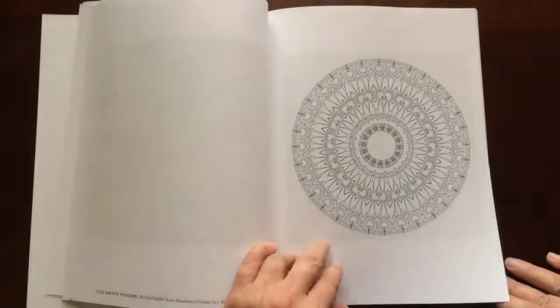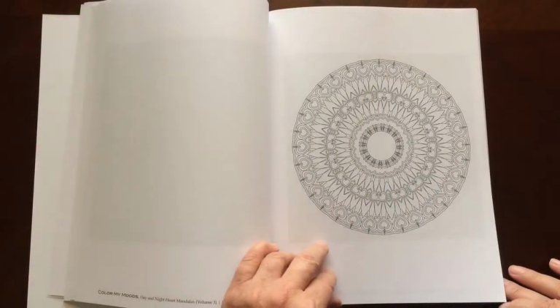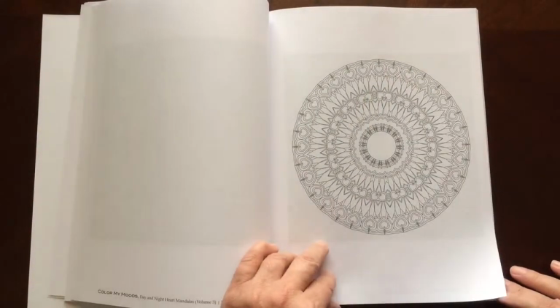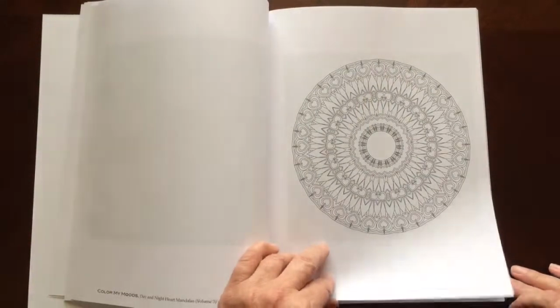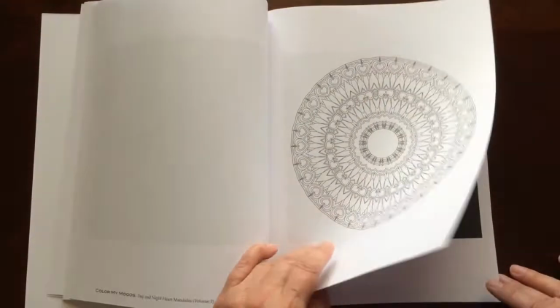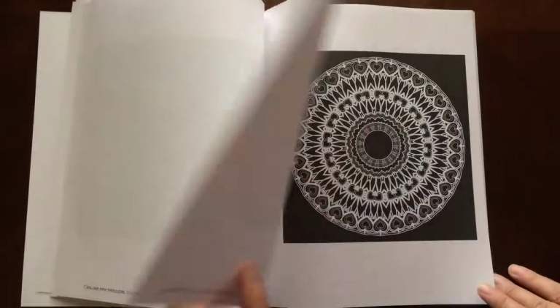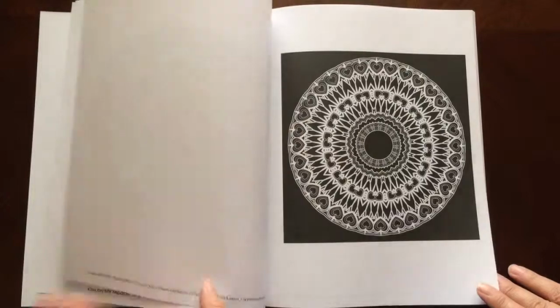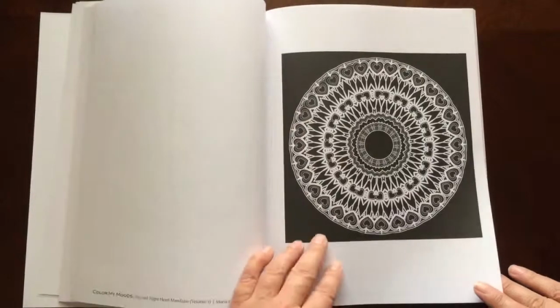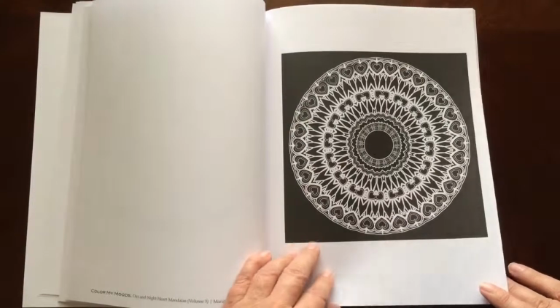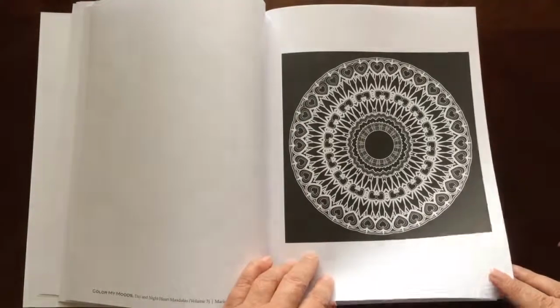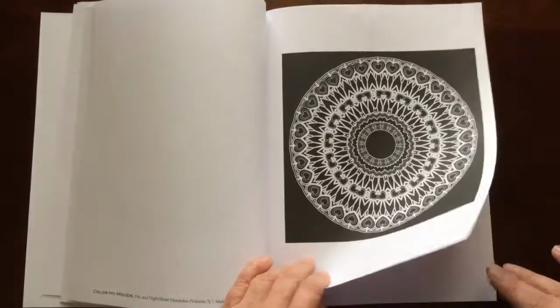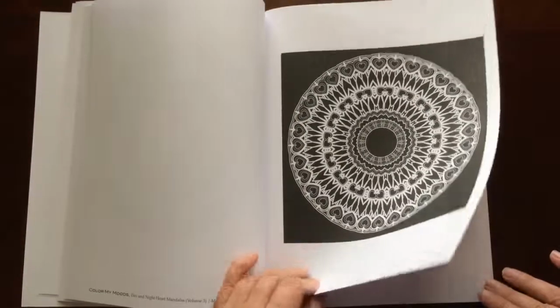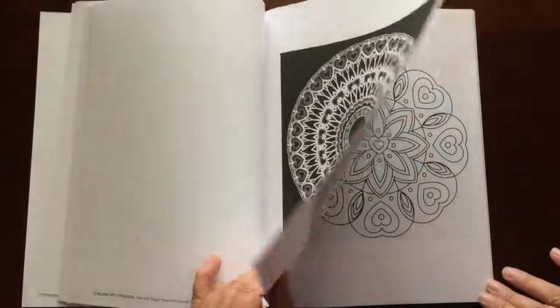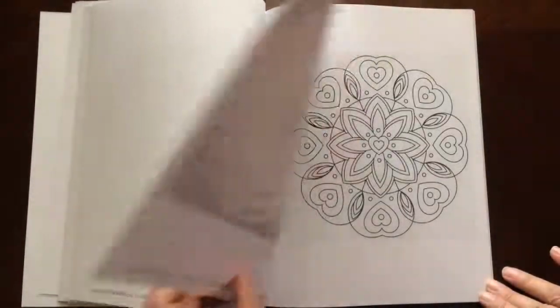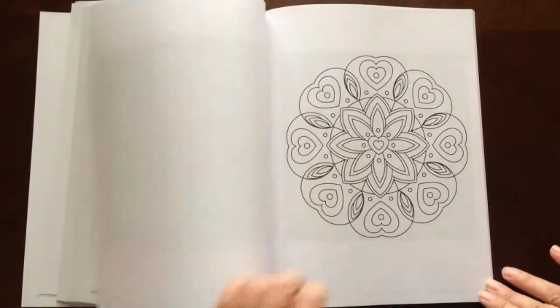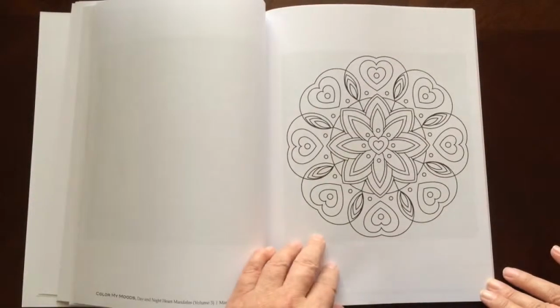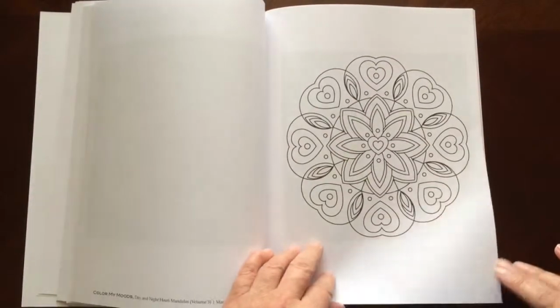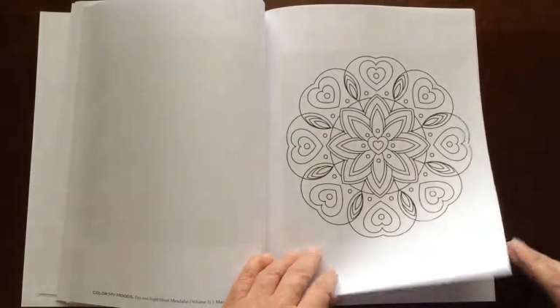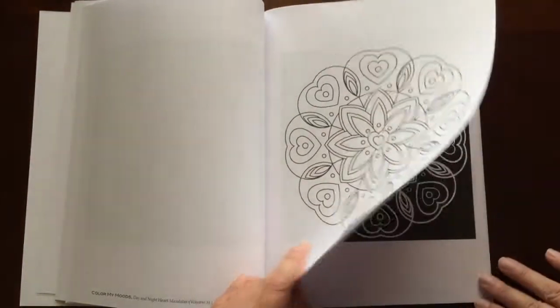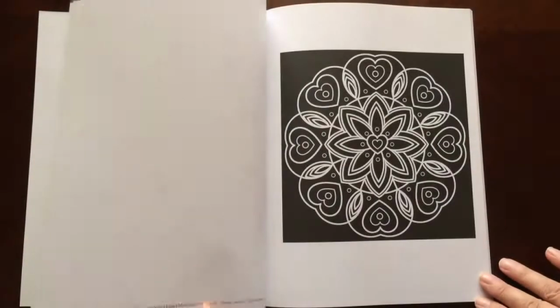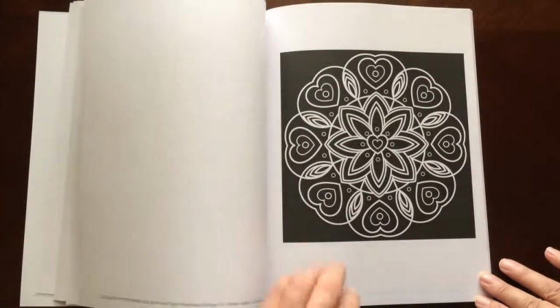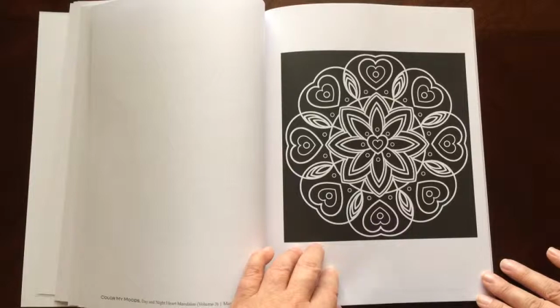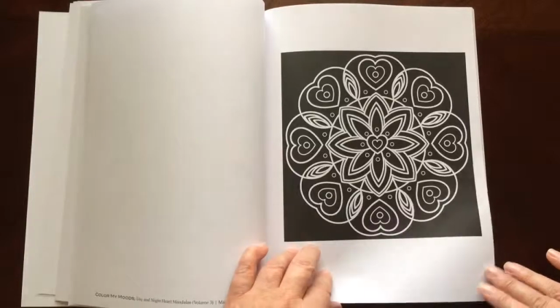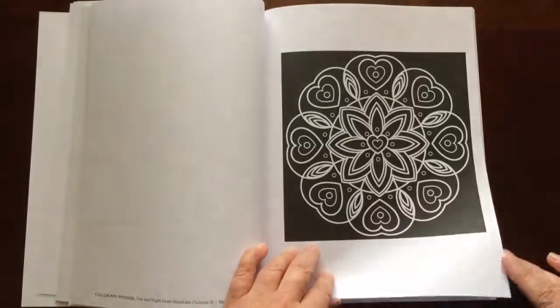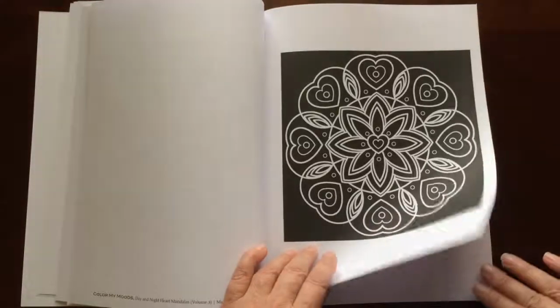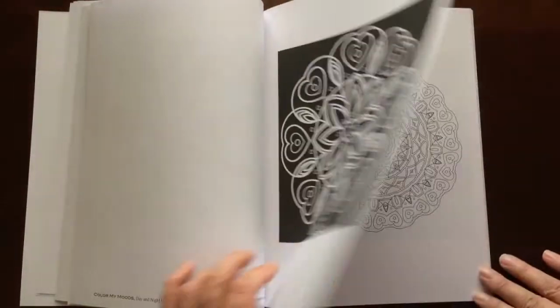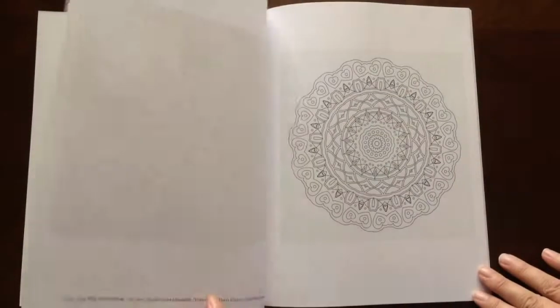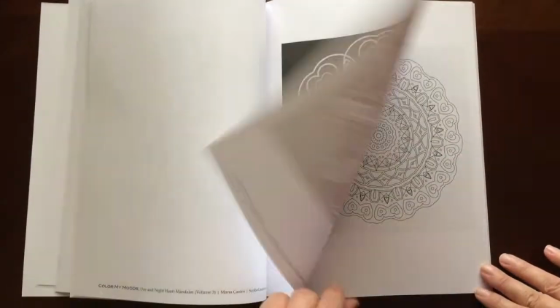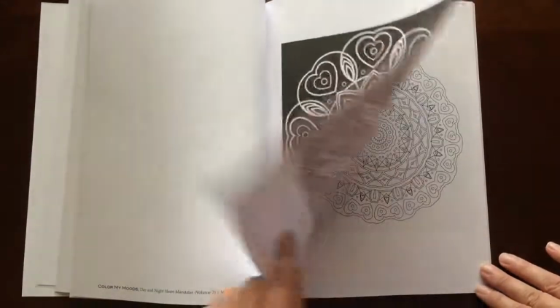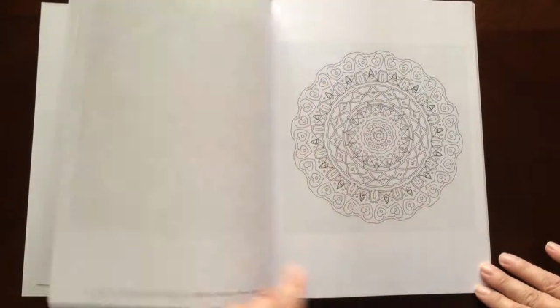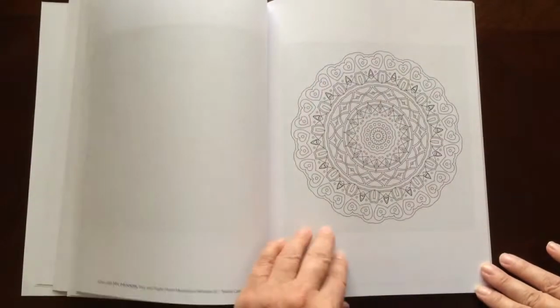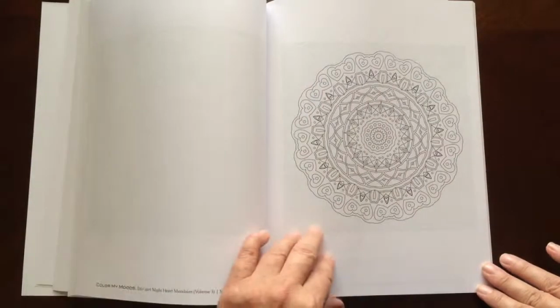I would recommend this book to everyone, beginner to advanced colorist. There are some easier patterns in here, as well as some that are a little more complicated.